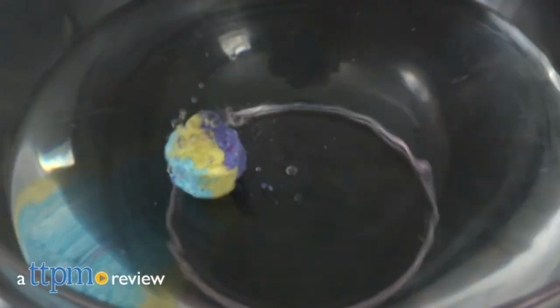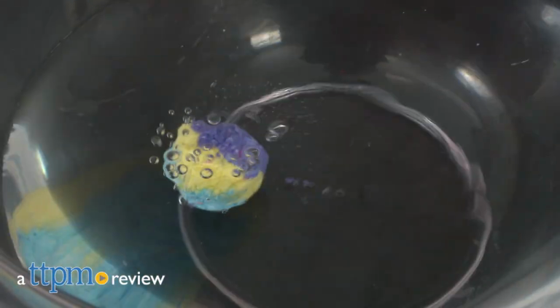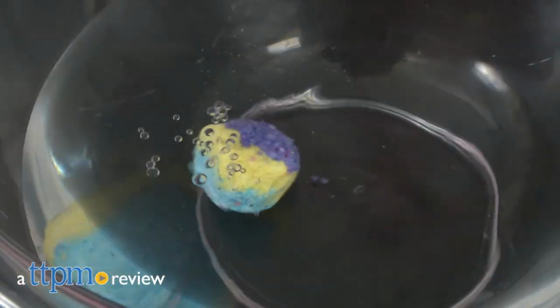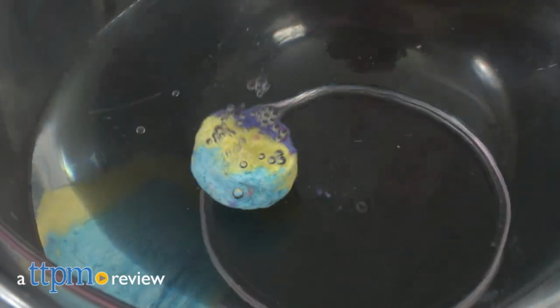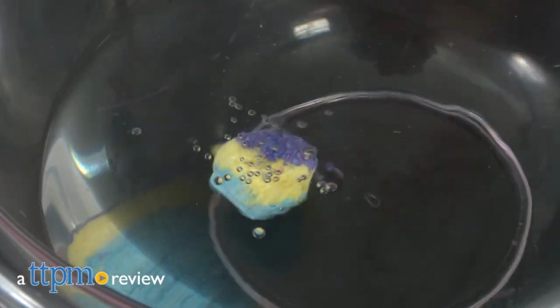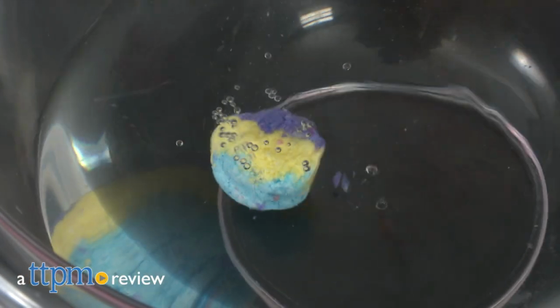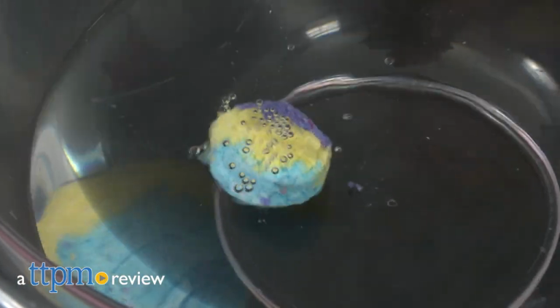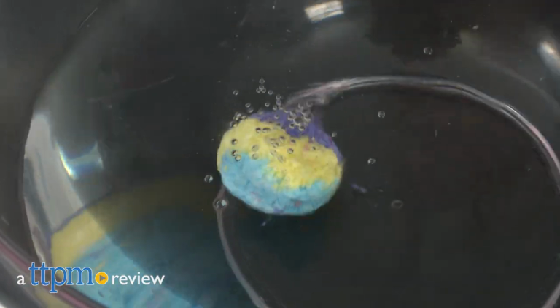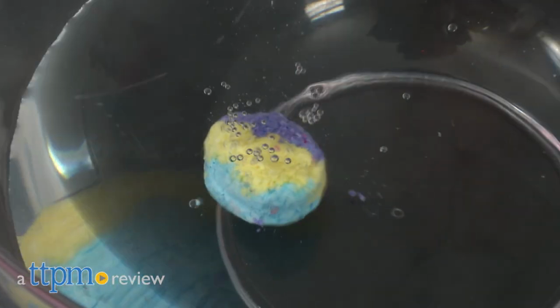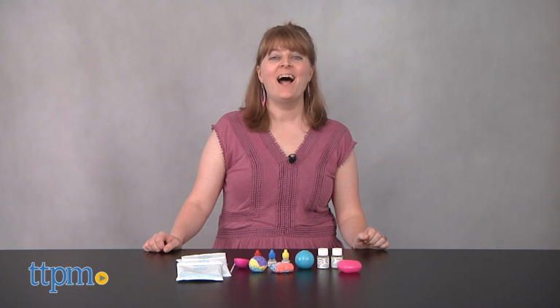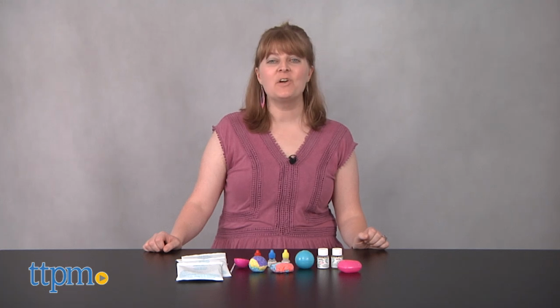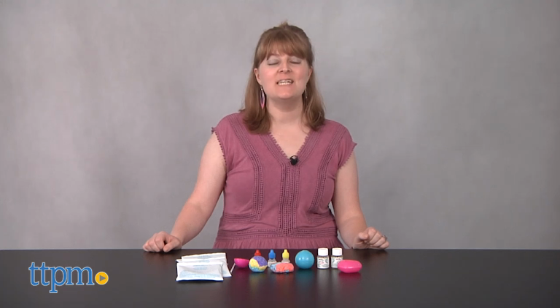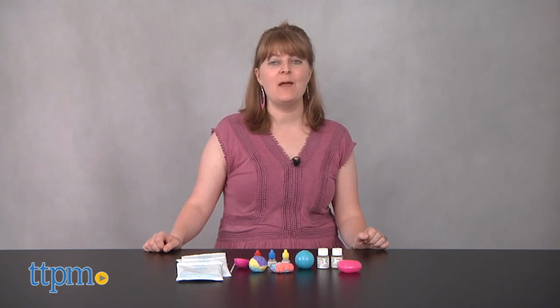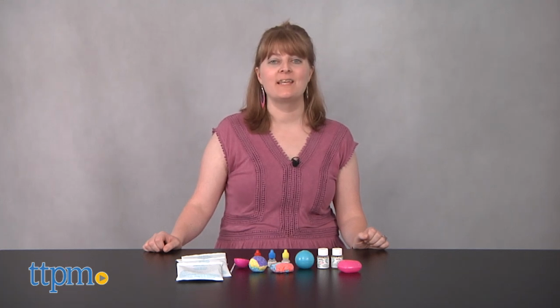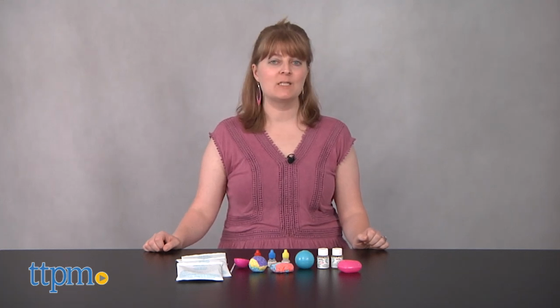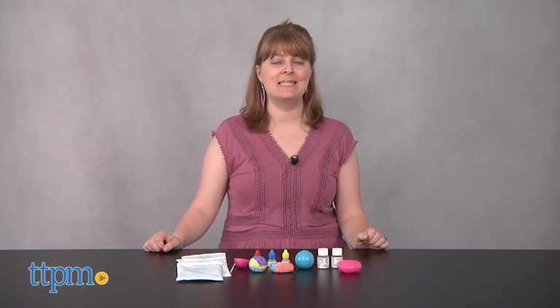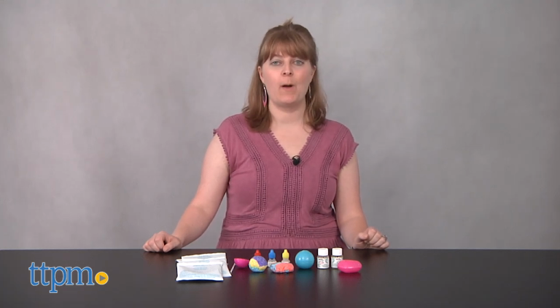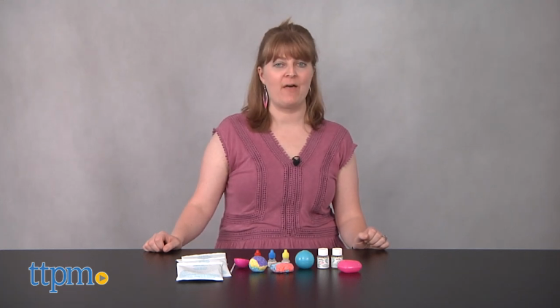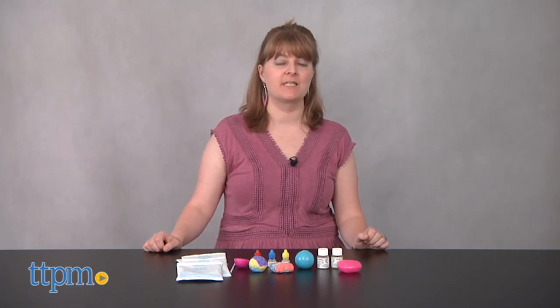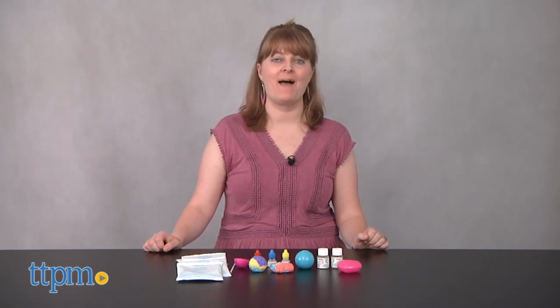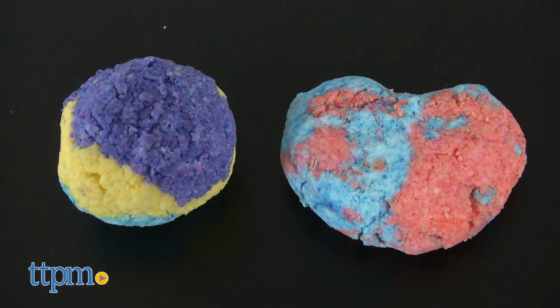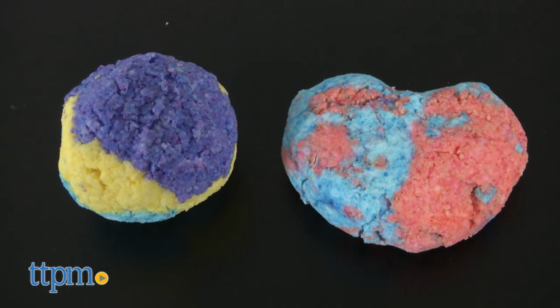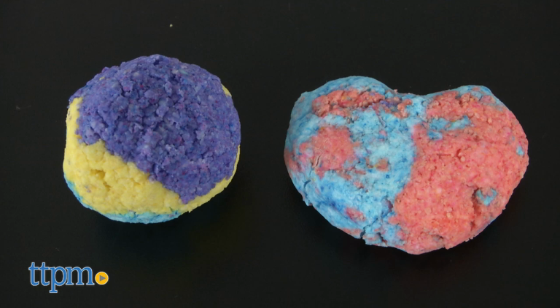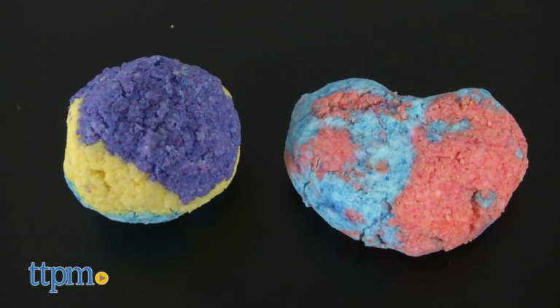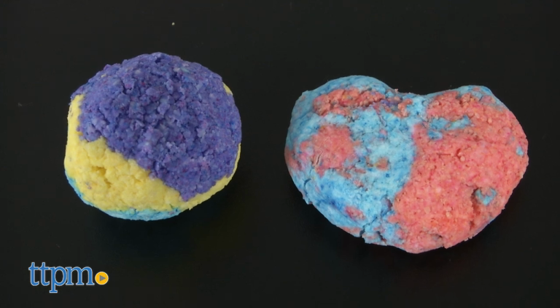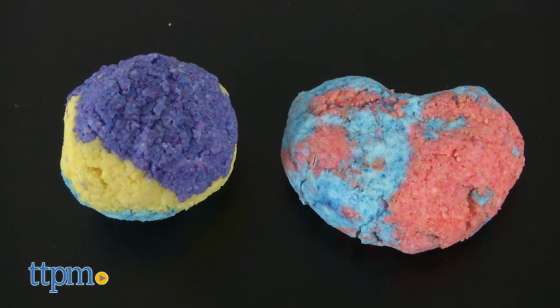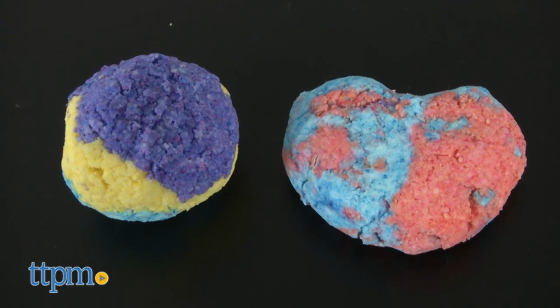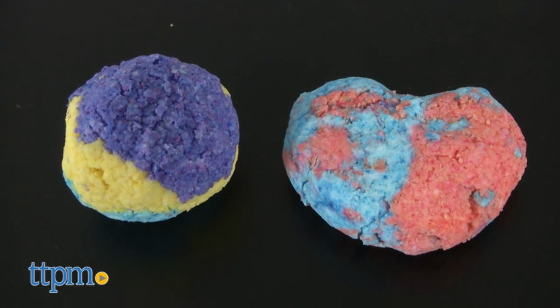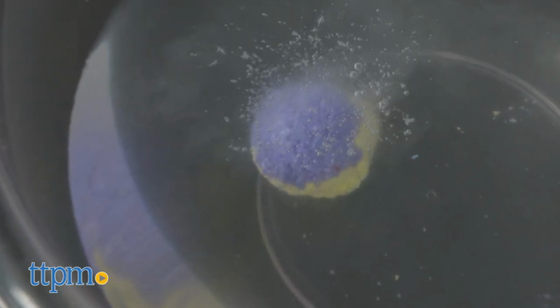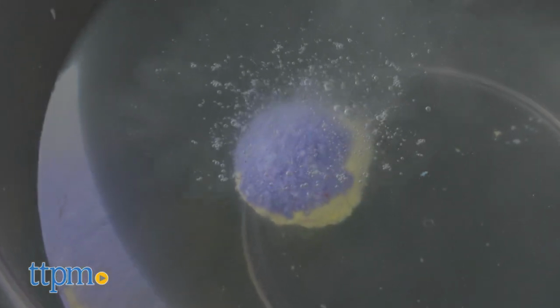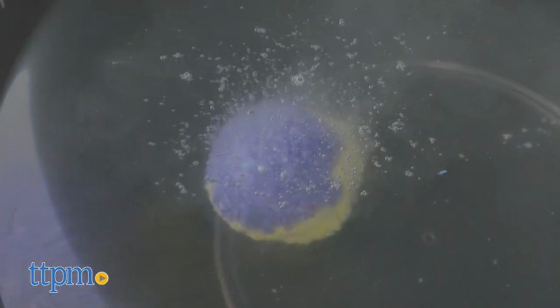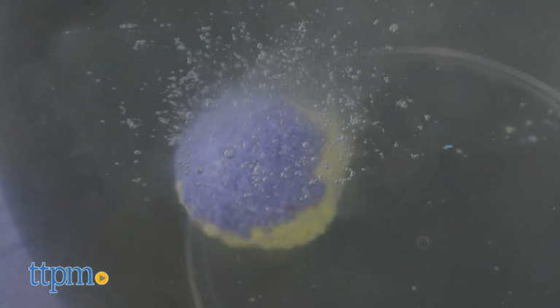Kids can pamper themselves in the tub with something they make themselves. Hi, I'm Laurie from TTPM here with the Alex Spa DIY Bath Bombs Kit from Alex. Using just a few ingredients, kids can create six fizzy bath bombs to turn bath time into spa time.